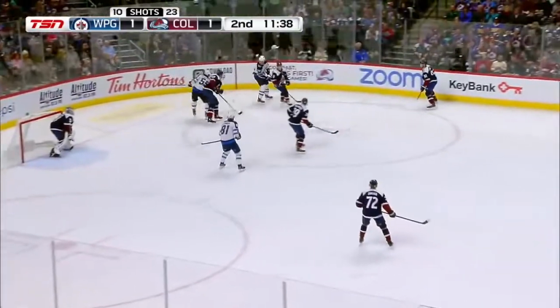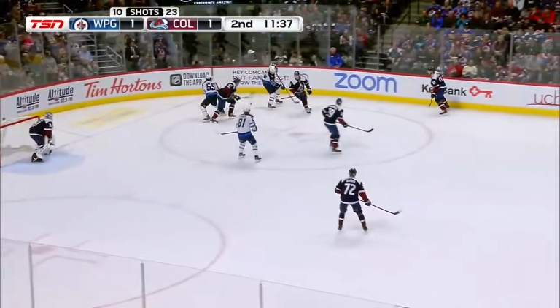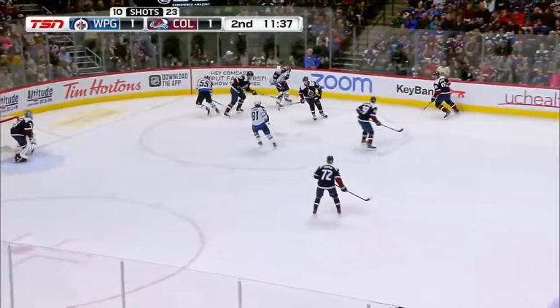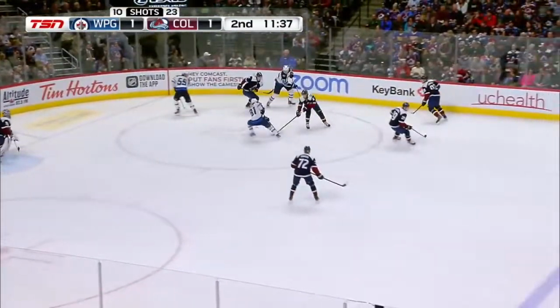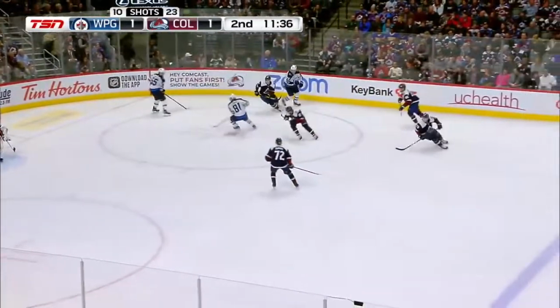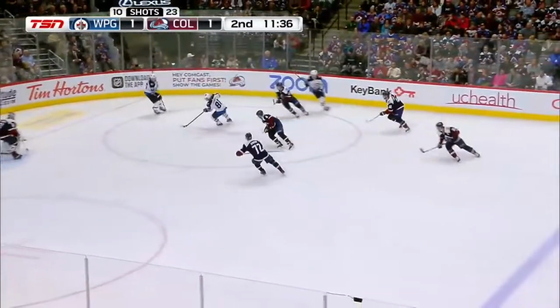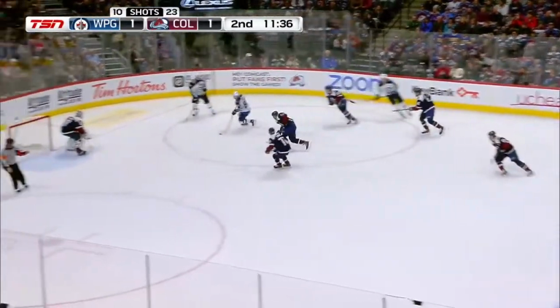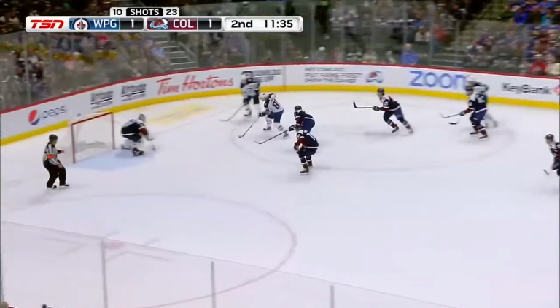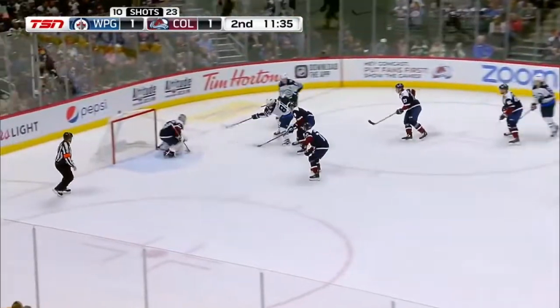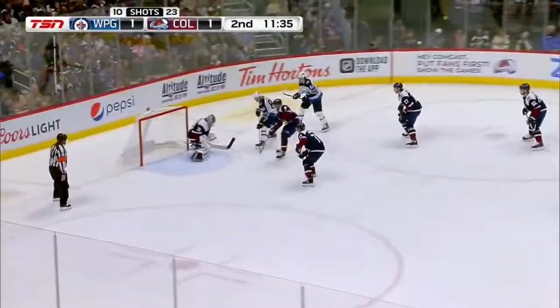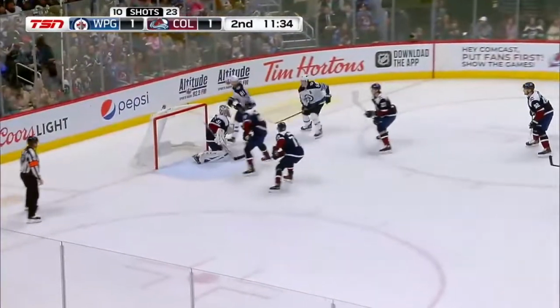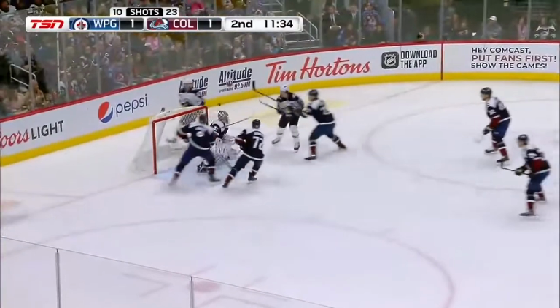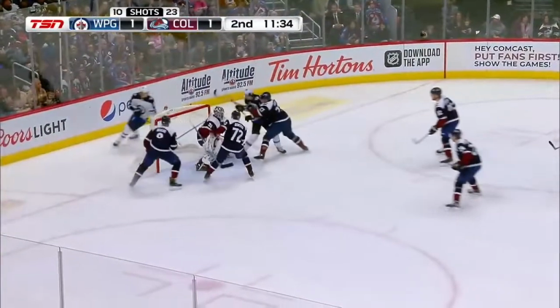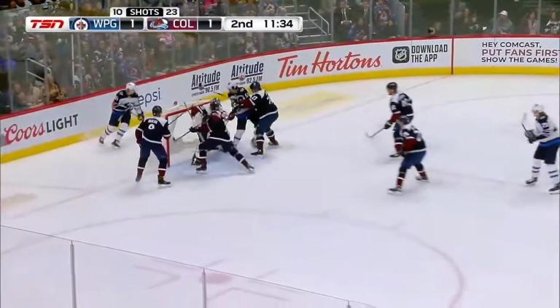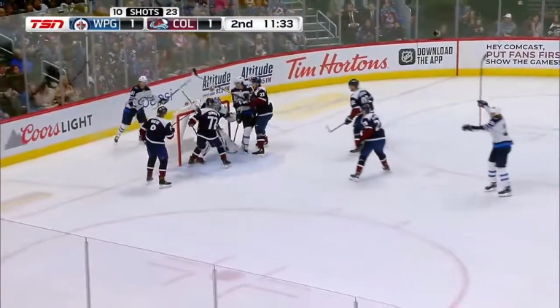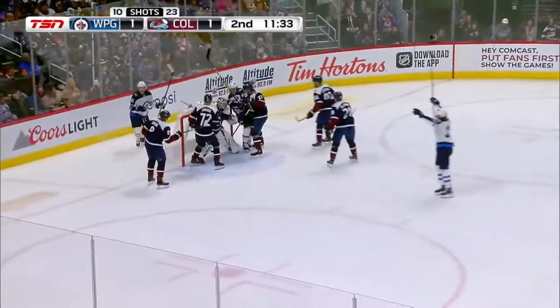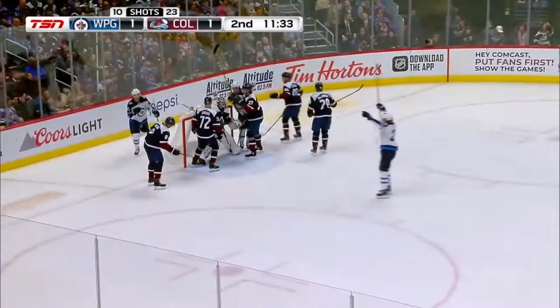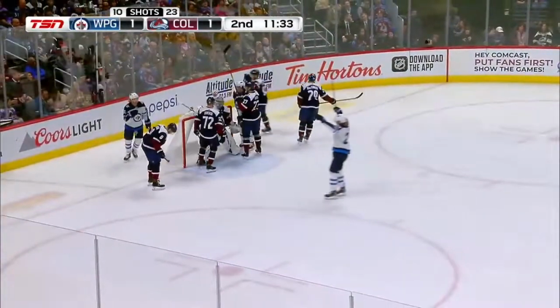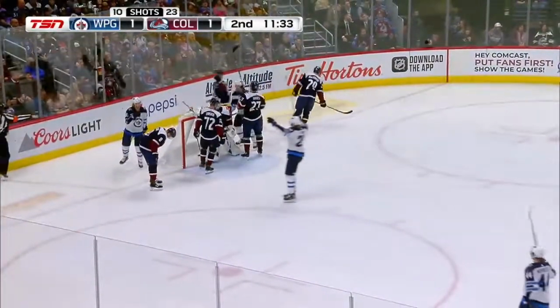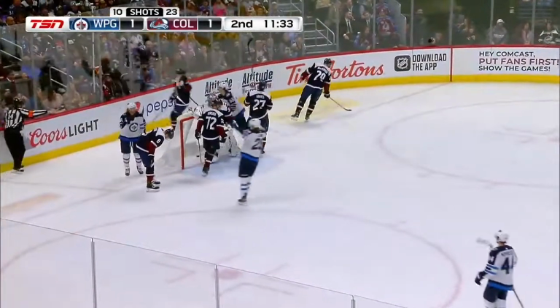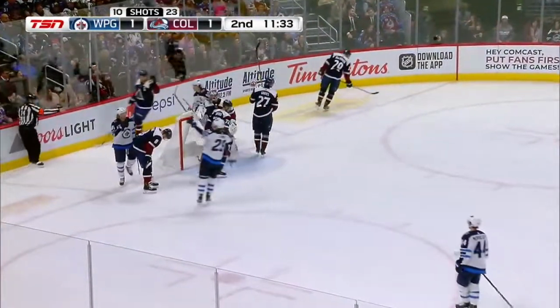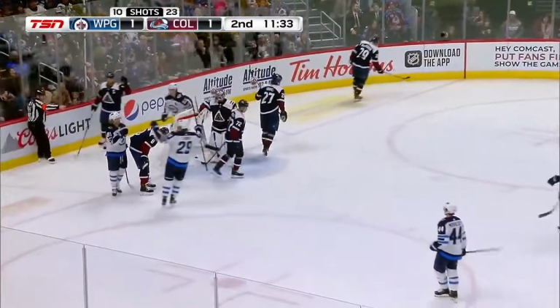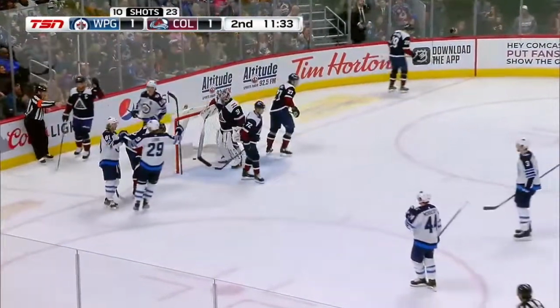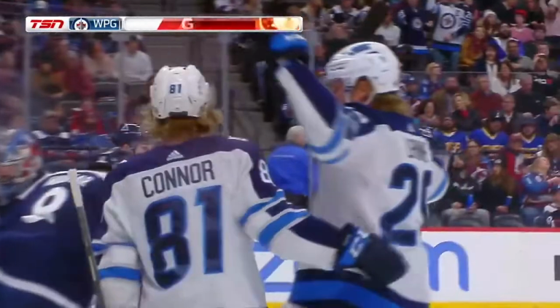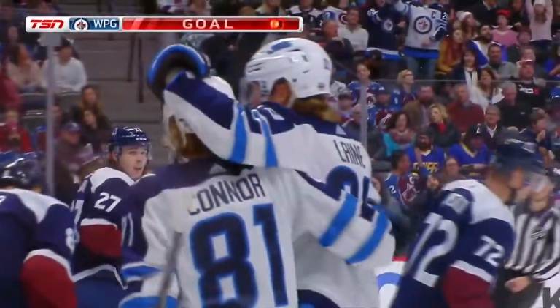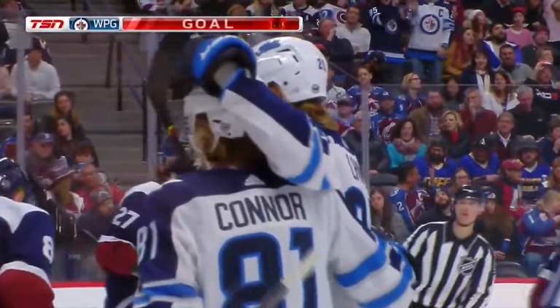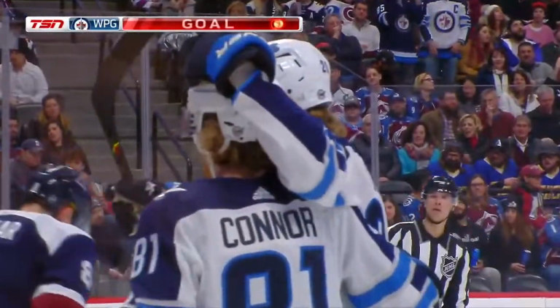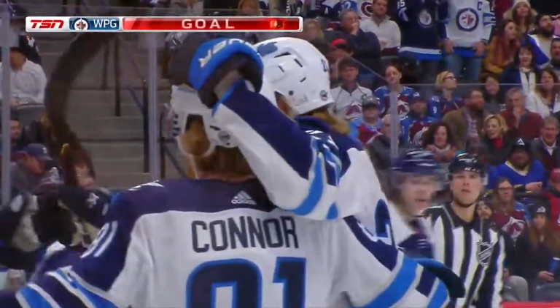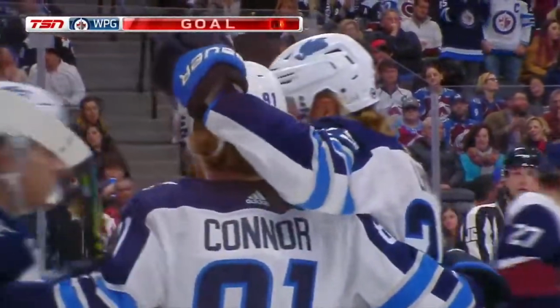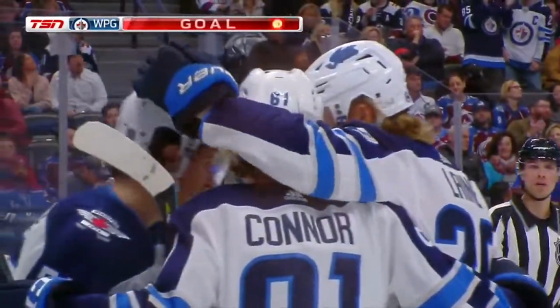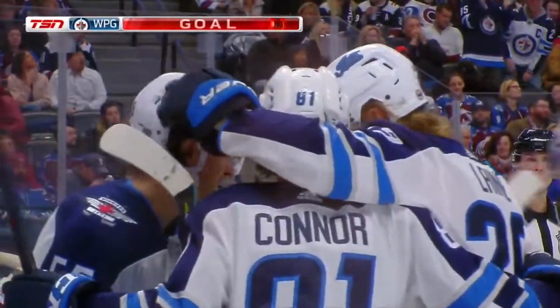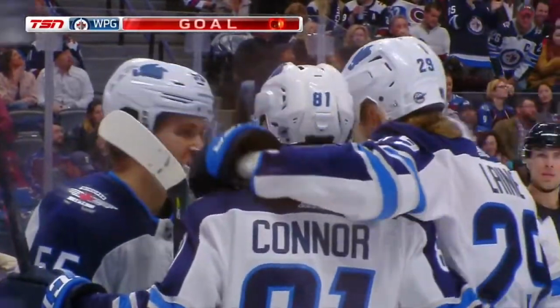Liney poked it off his stick — now Conner's got it. Here's a Jets steal. Conner right on a bouncing puck — they score! Kyle Conner — it's 2-1 Winnipeg.